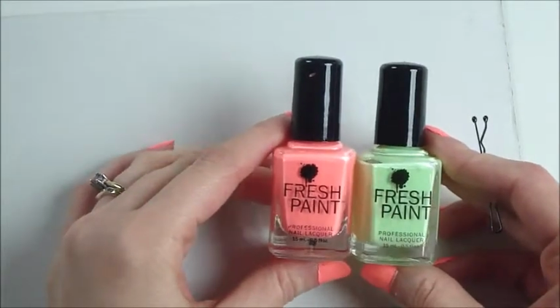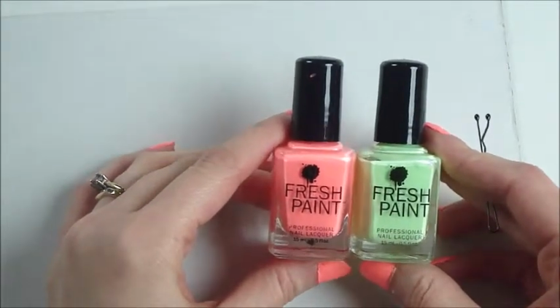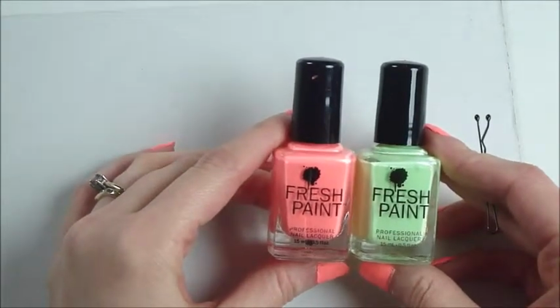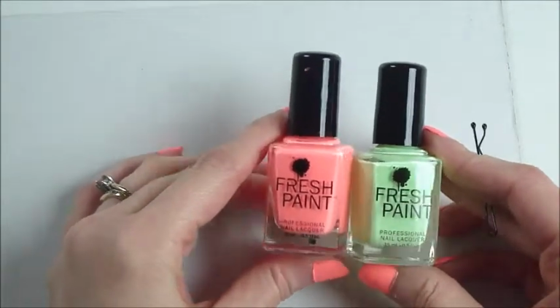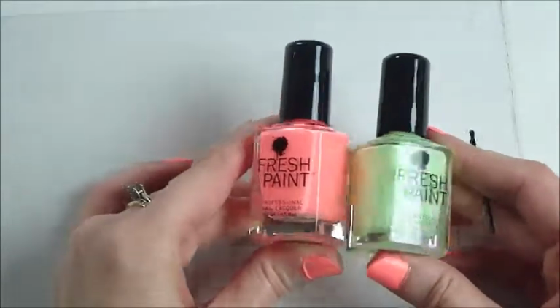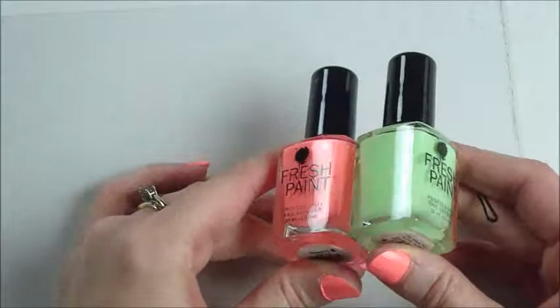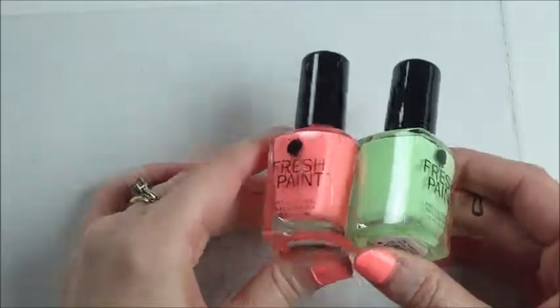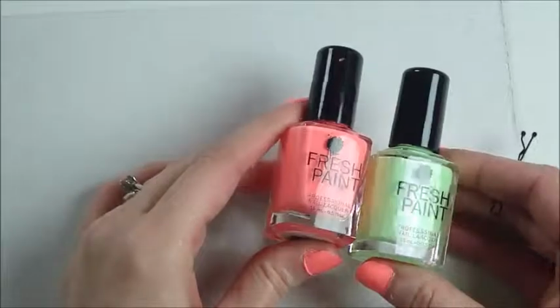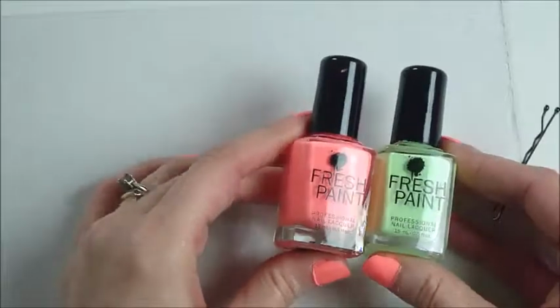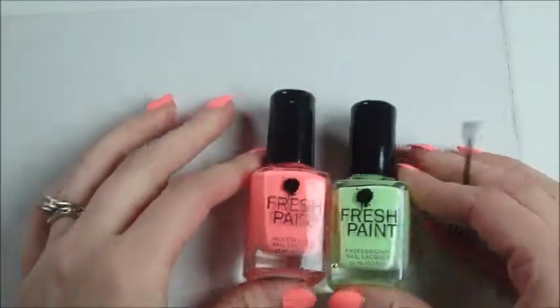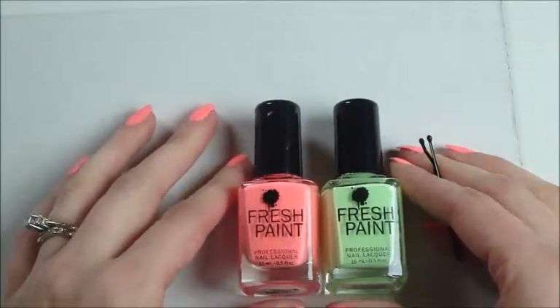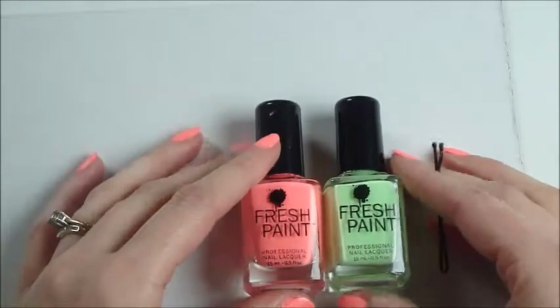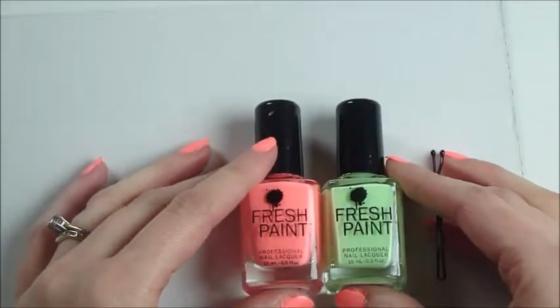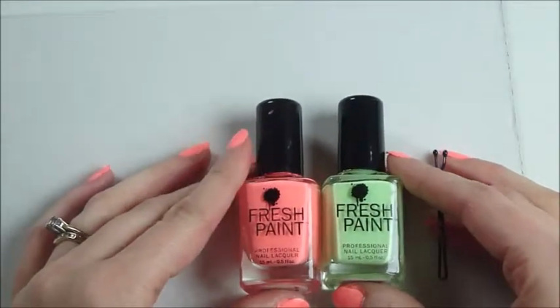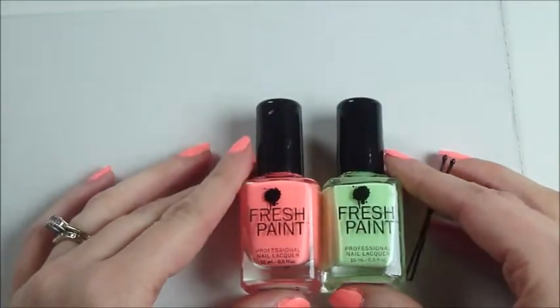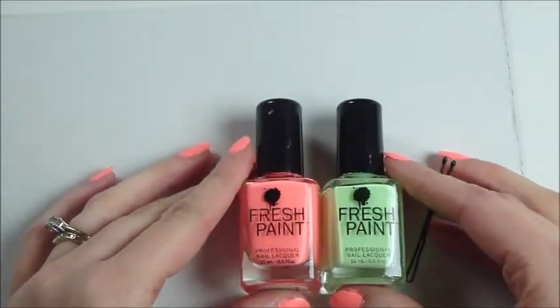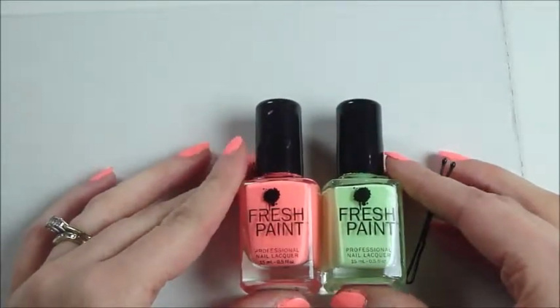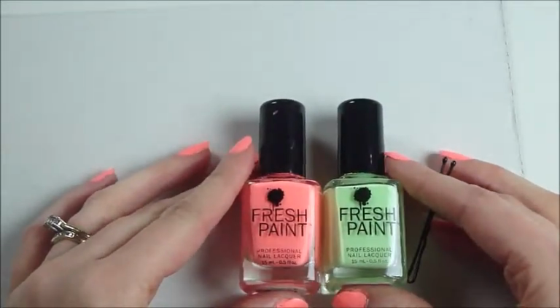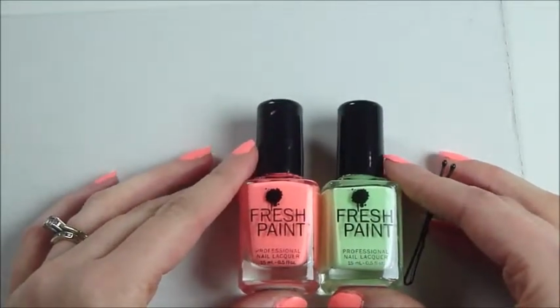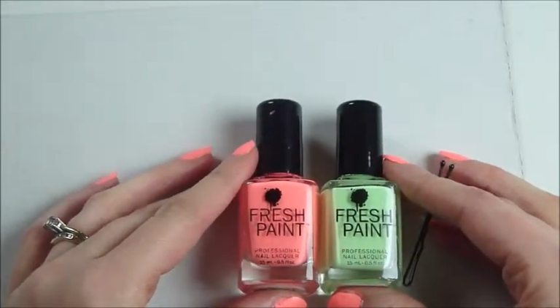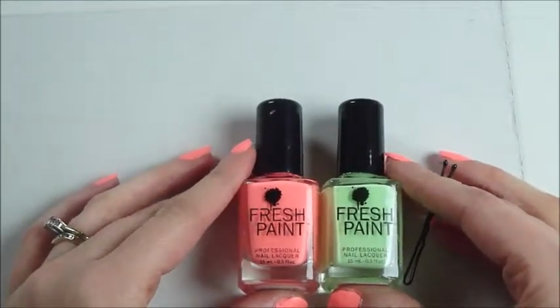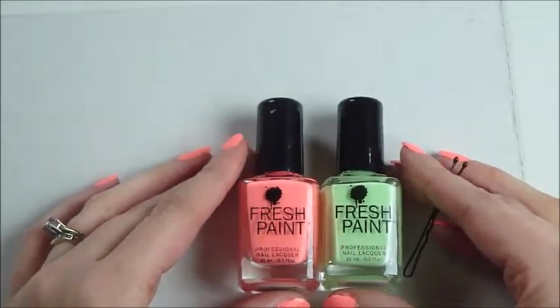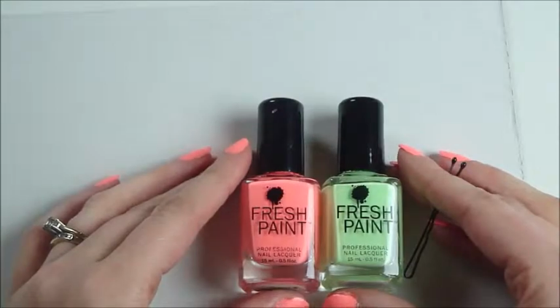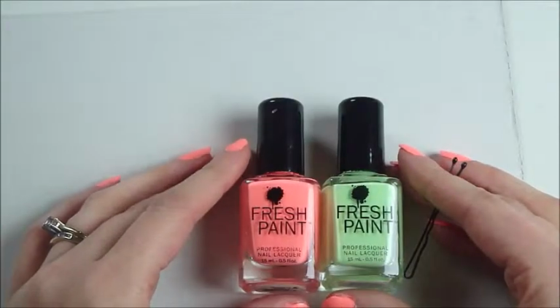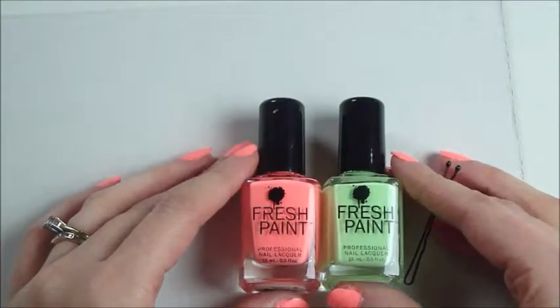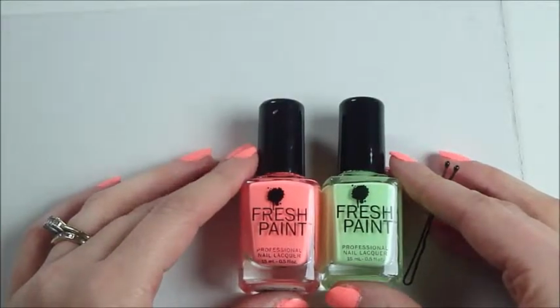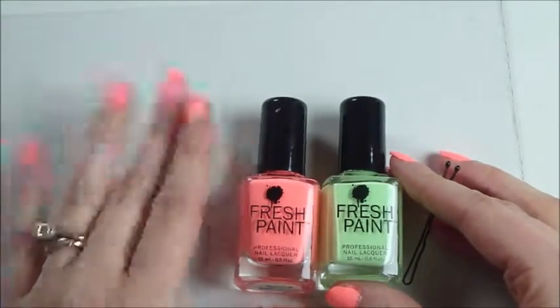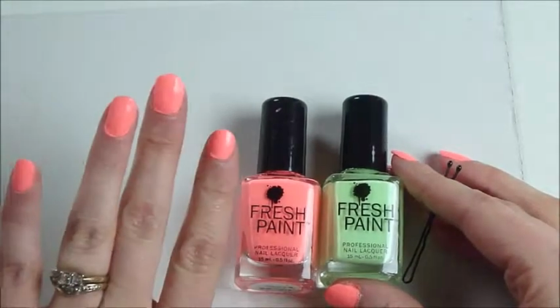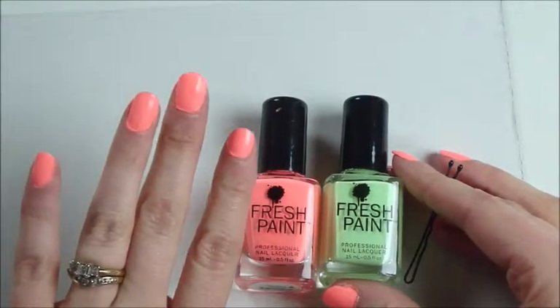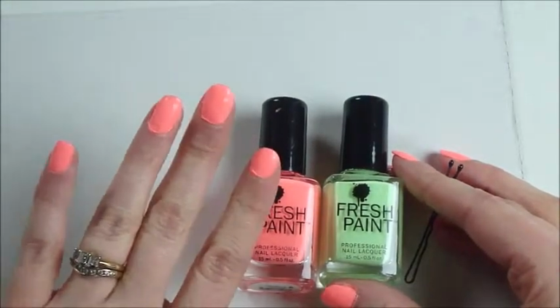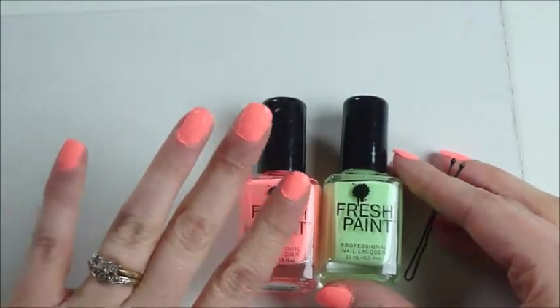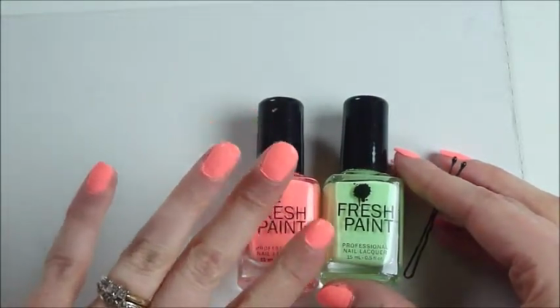I love the colors. They always have really fun colors, and I think they're like $3 for $5, so they're pretty inexpensive, and I think they do pretty good covering.